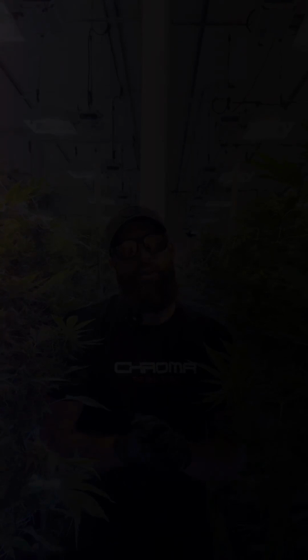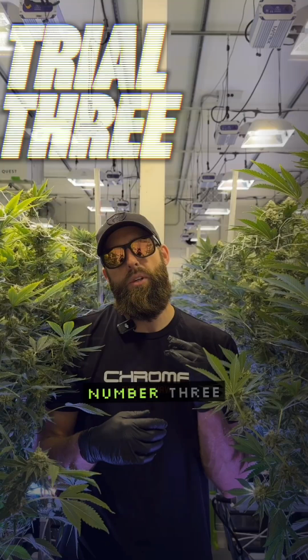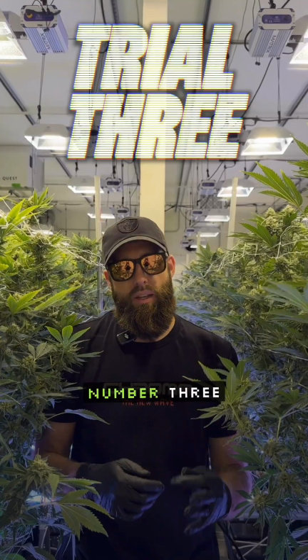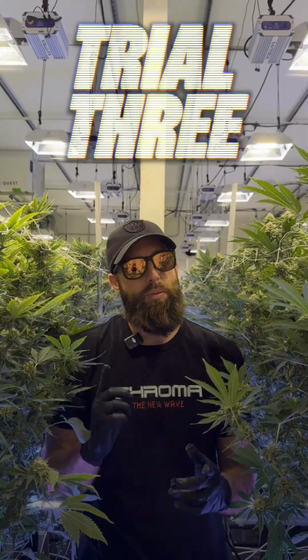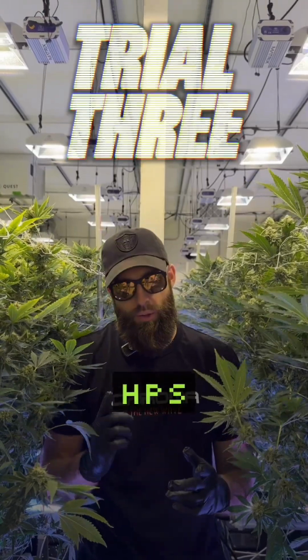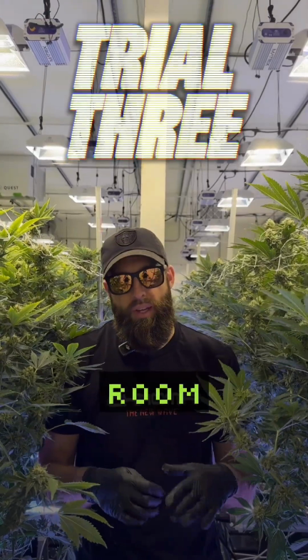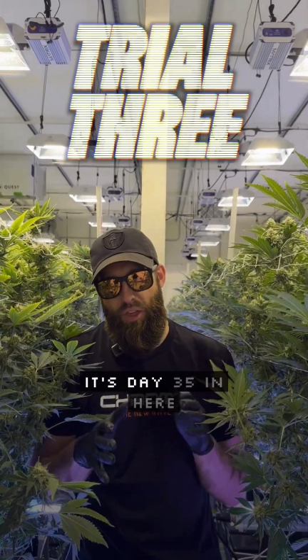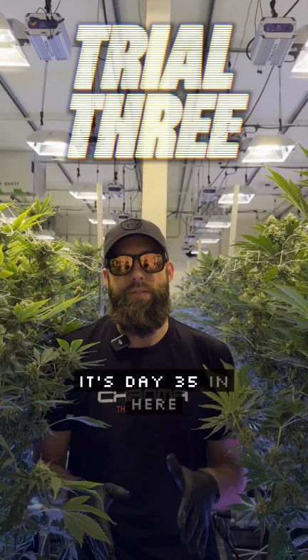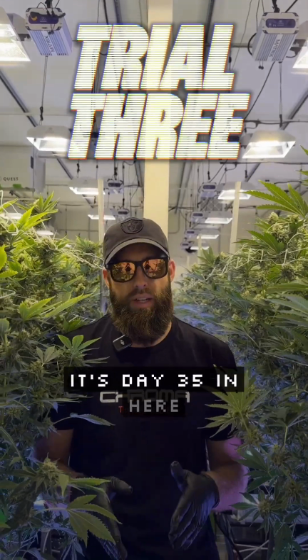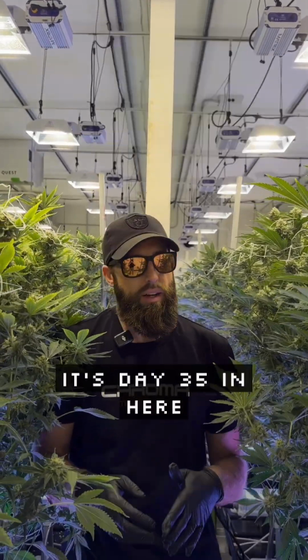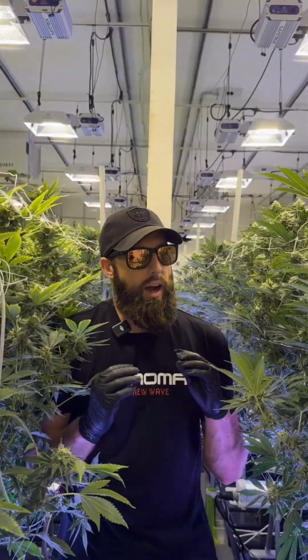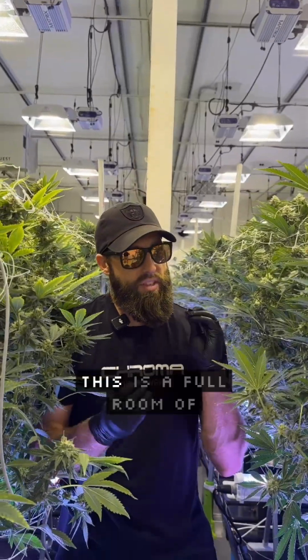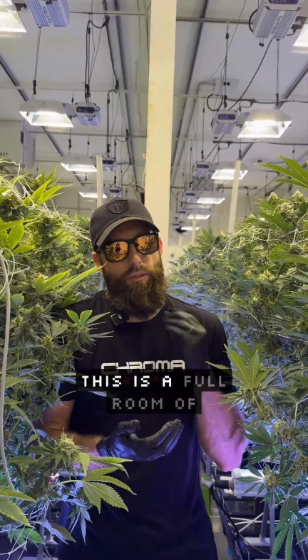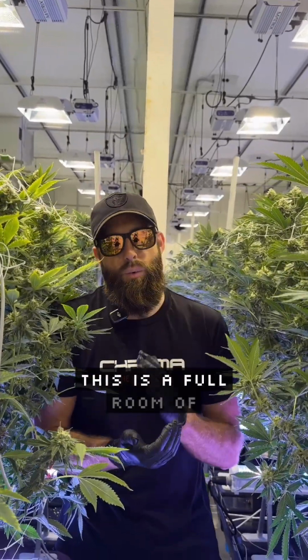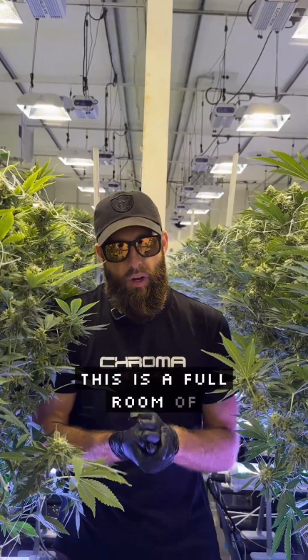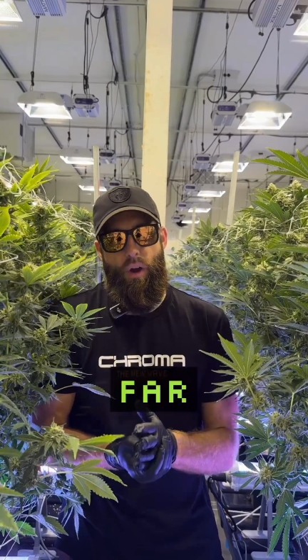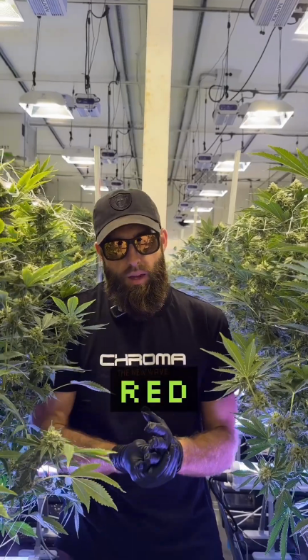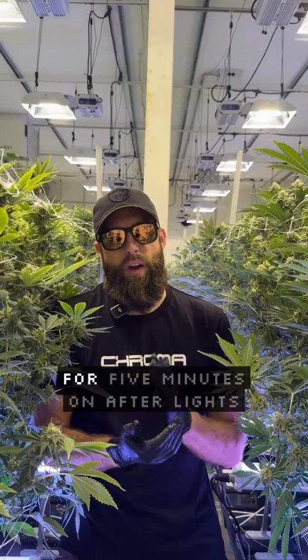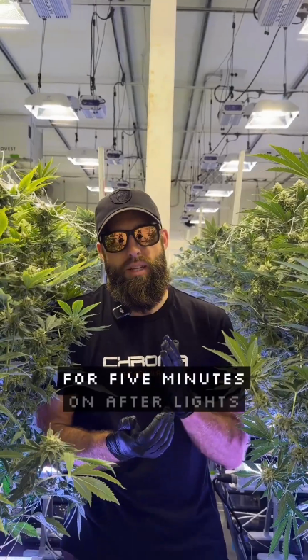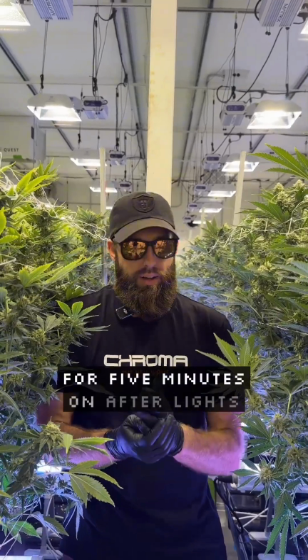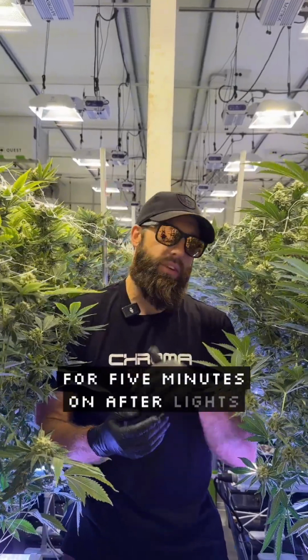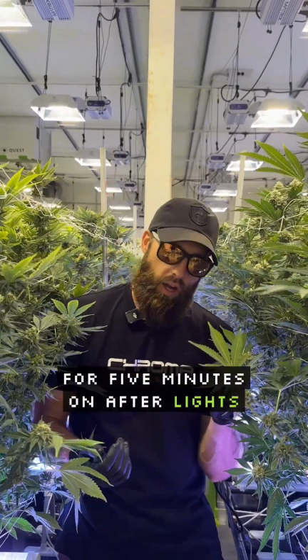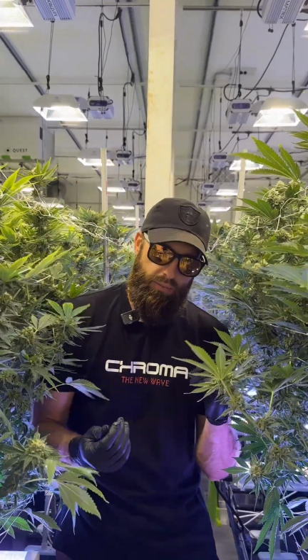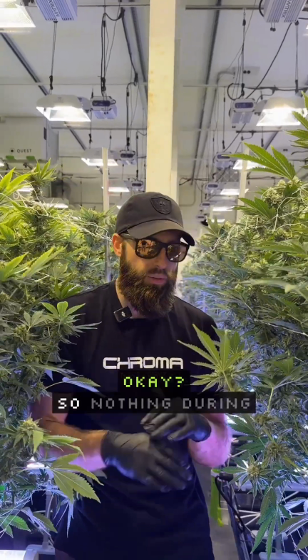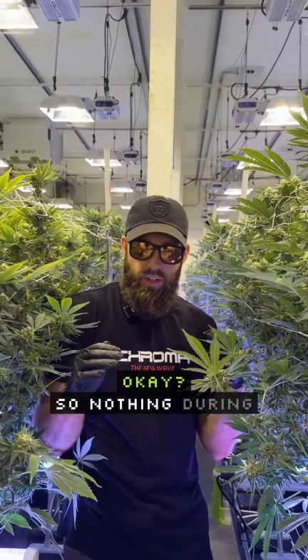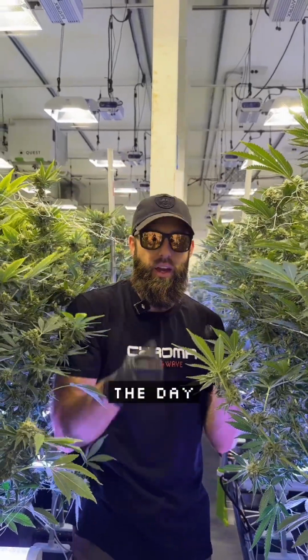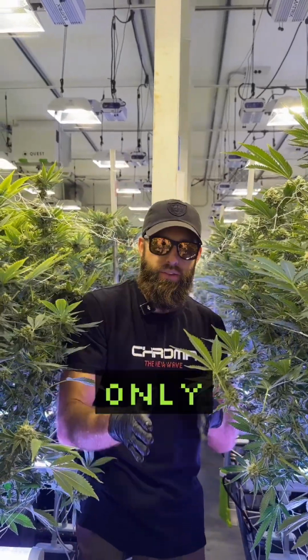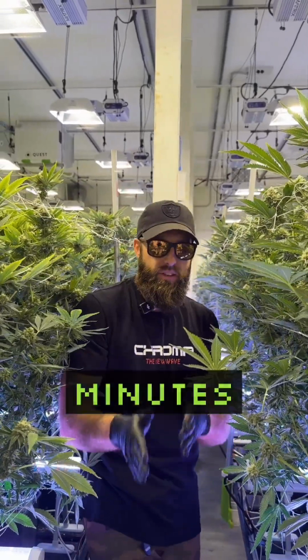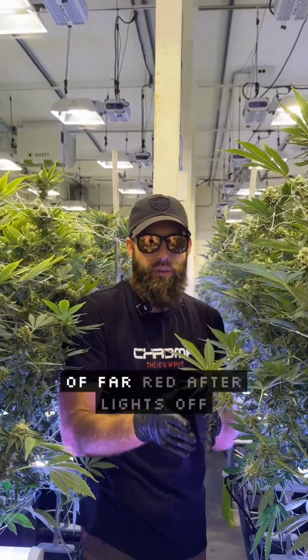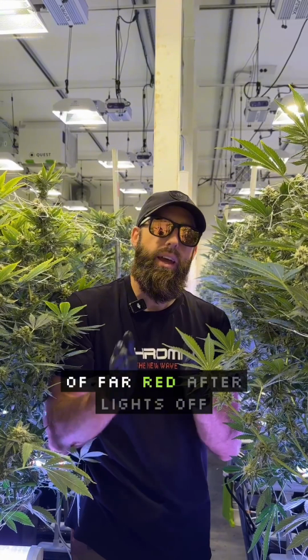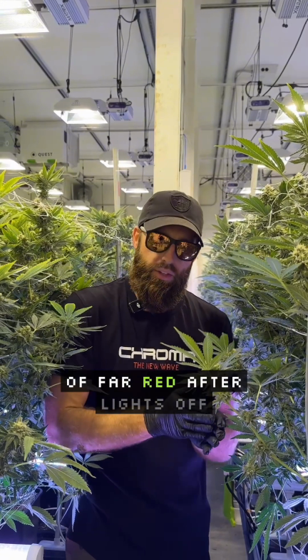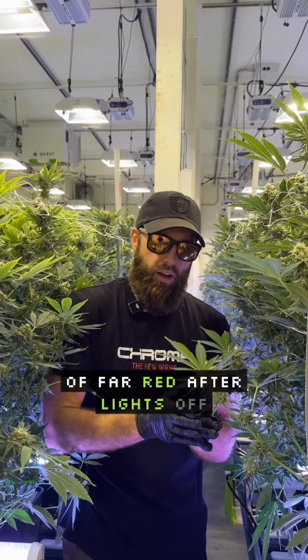Far Red trial number three, HPS room. It's day 35 in here. This is a full room of far red for five minutes on after lights off — nothing during the day, only five minutes of far red after lights off.